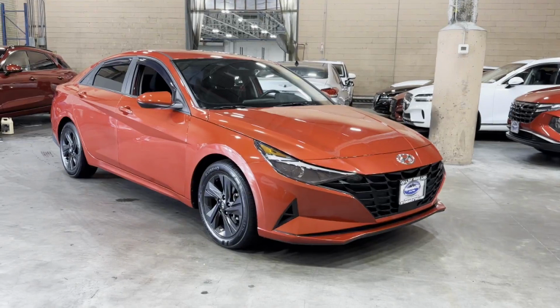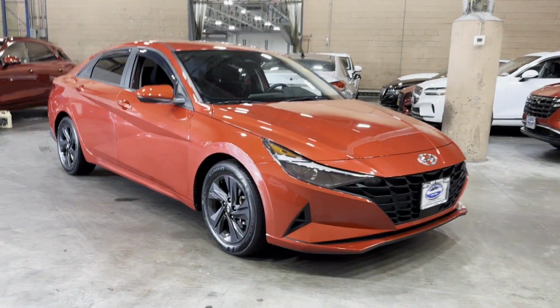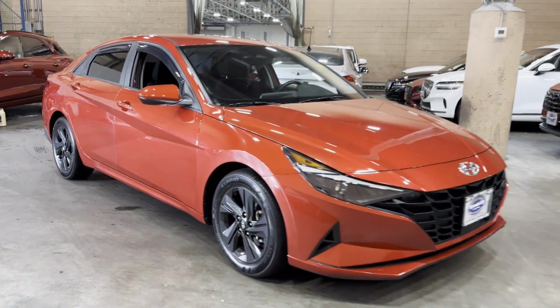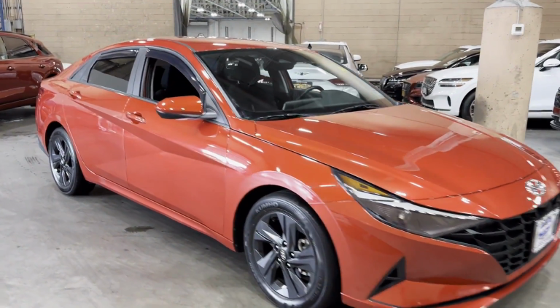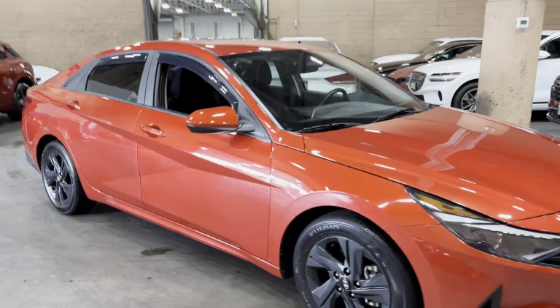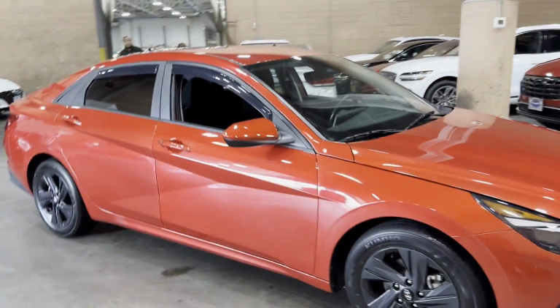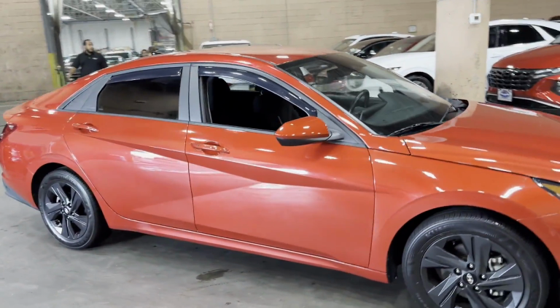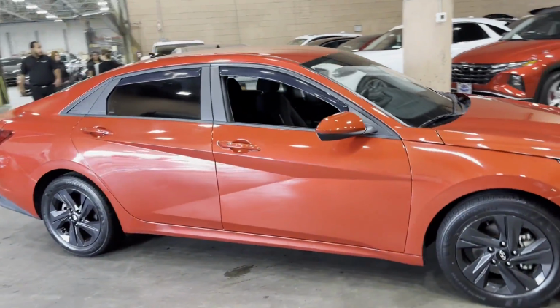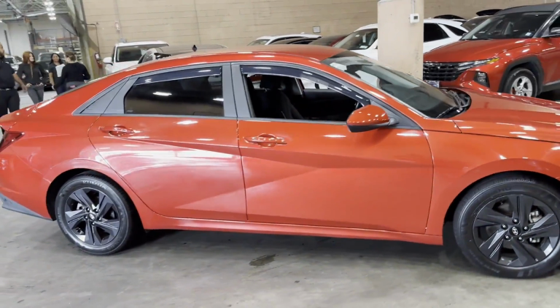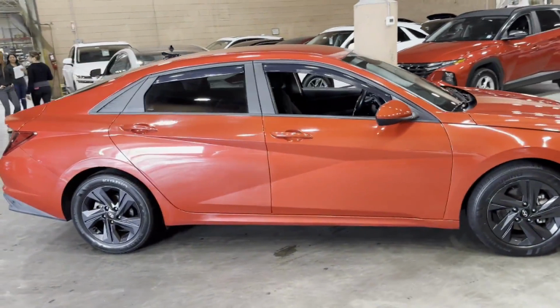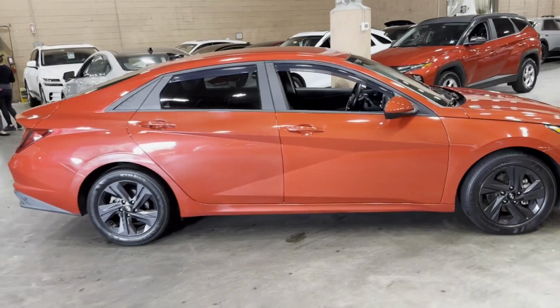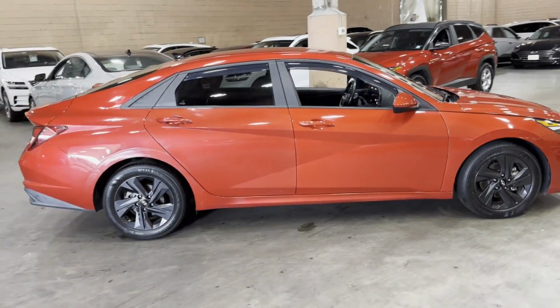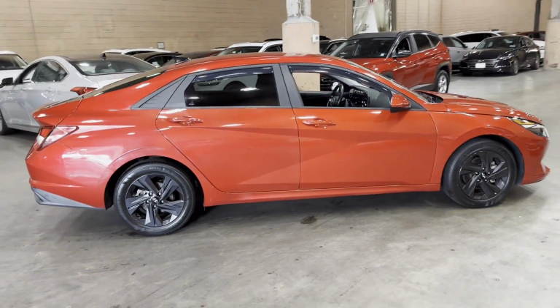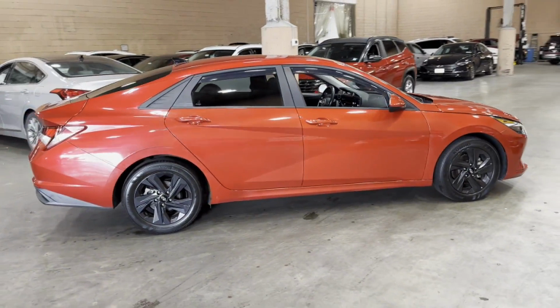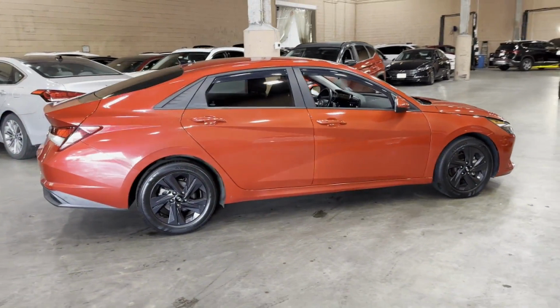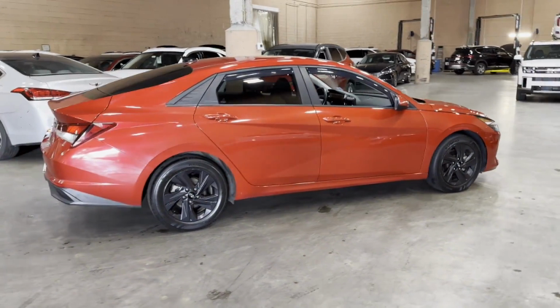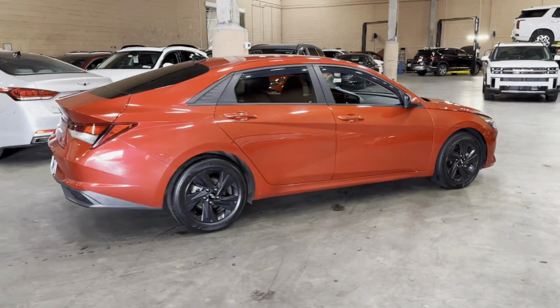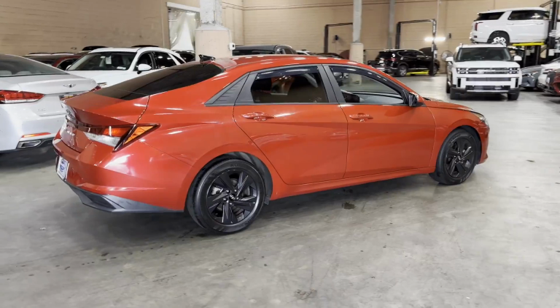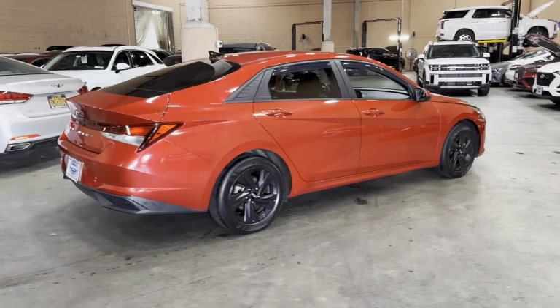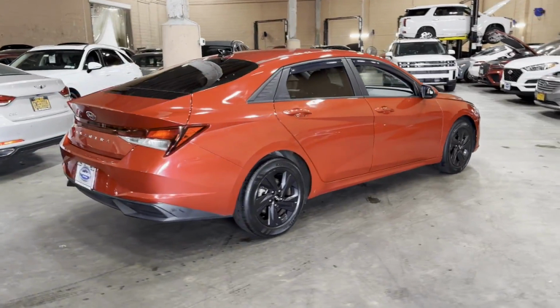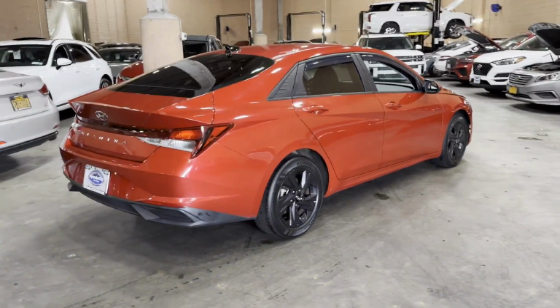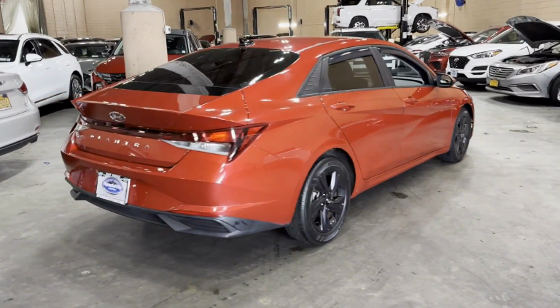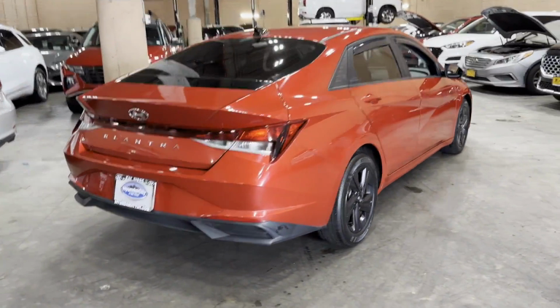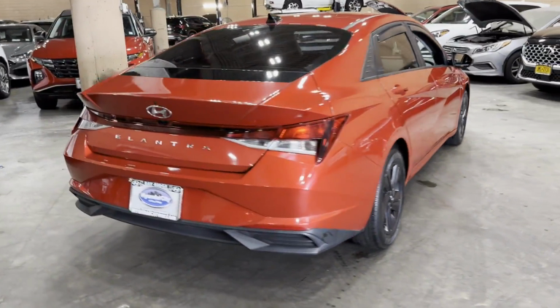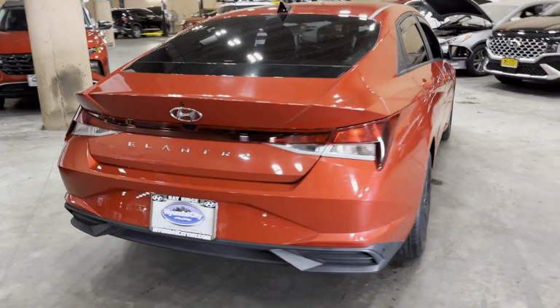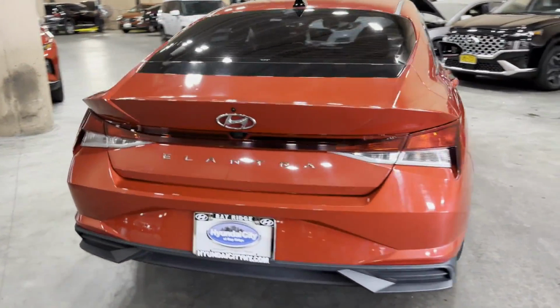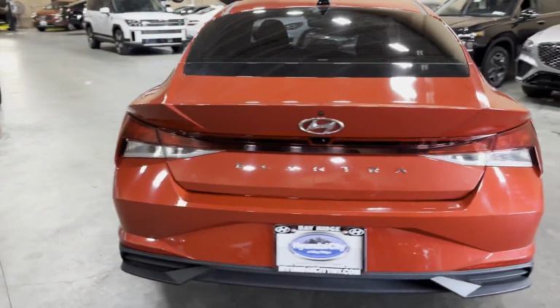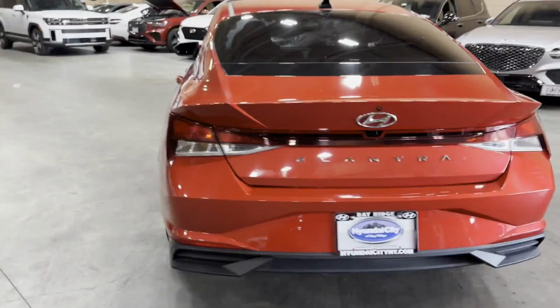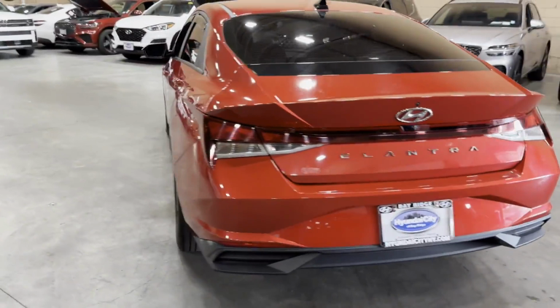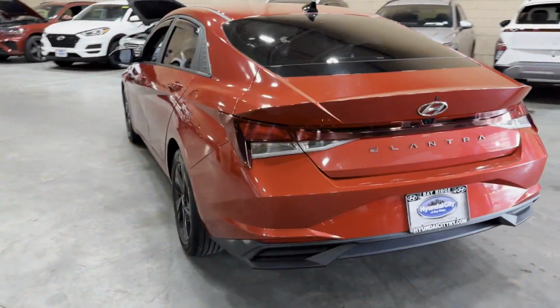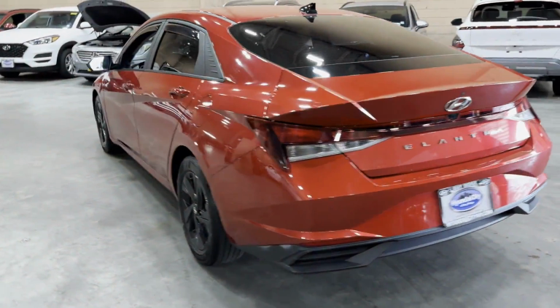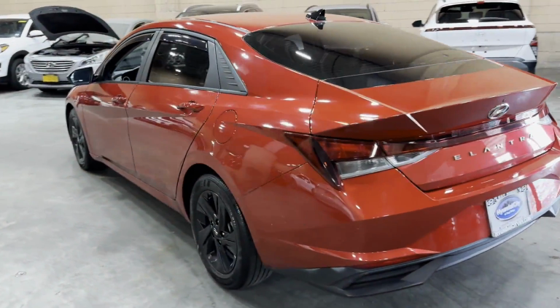2021 Hyundai Elantra. With less than 27,000 miles on the odometer, this sedan combines safety and comfort with style and performance. It includes ample space for all passengers and comes with the following.